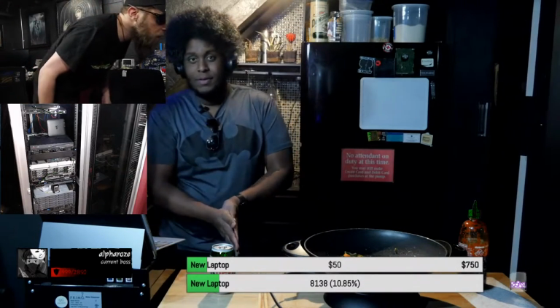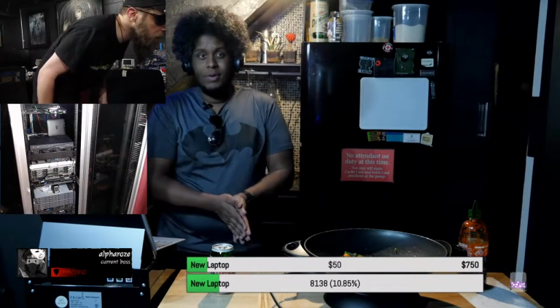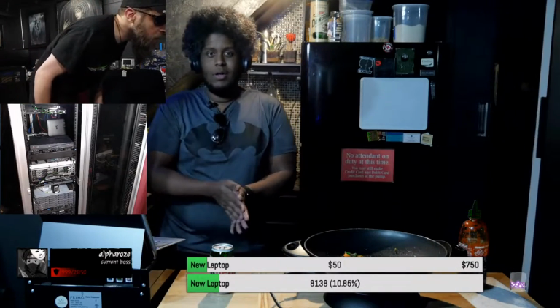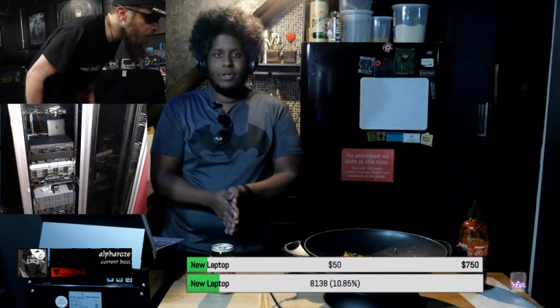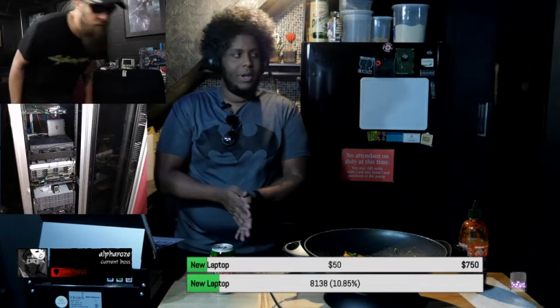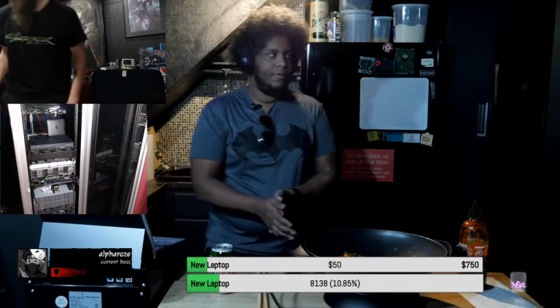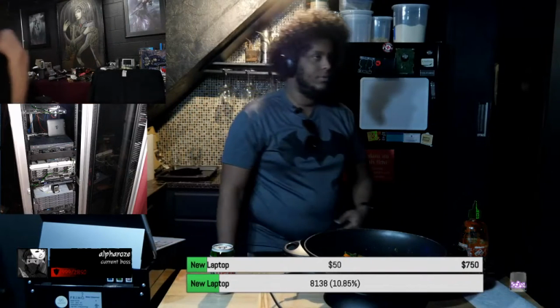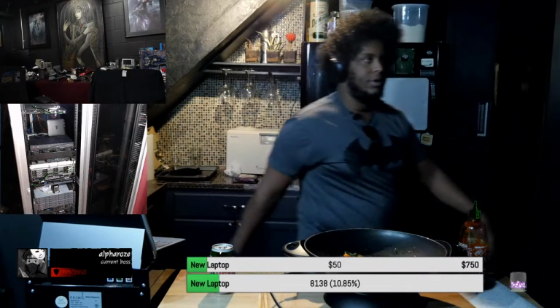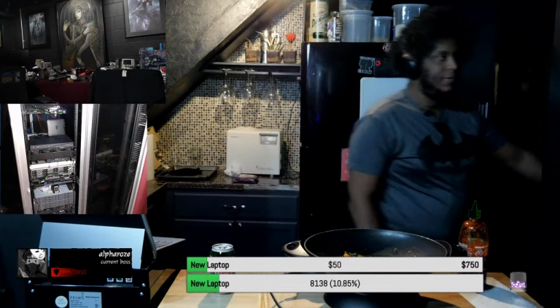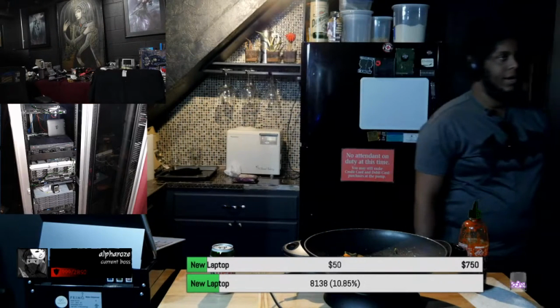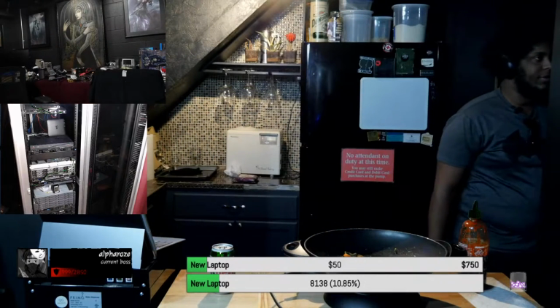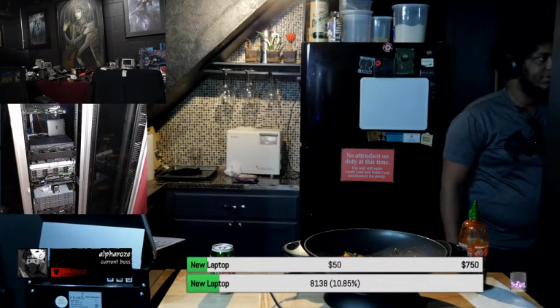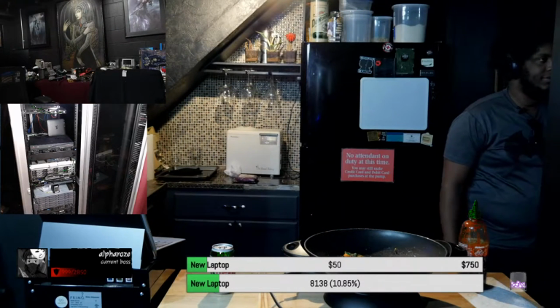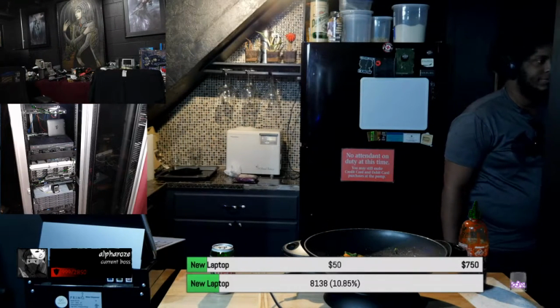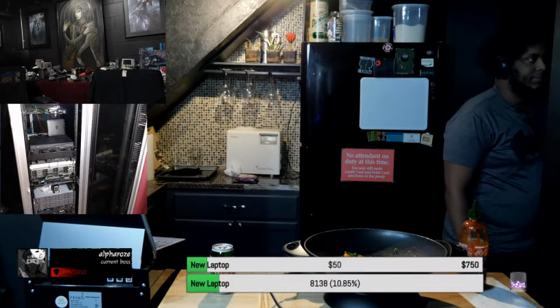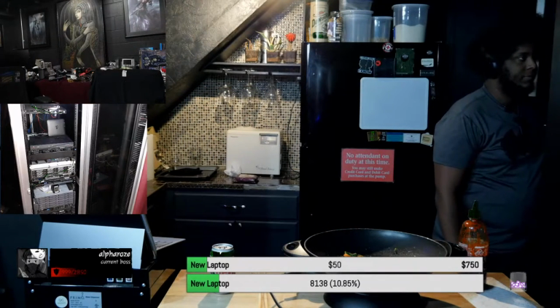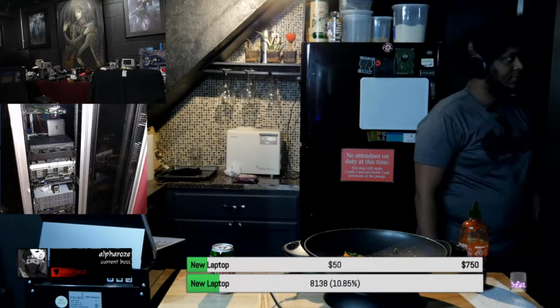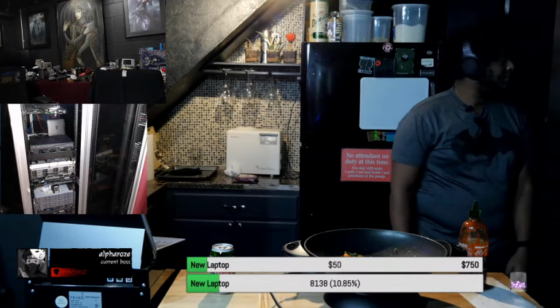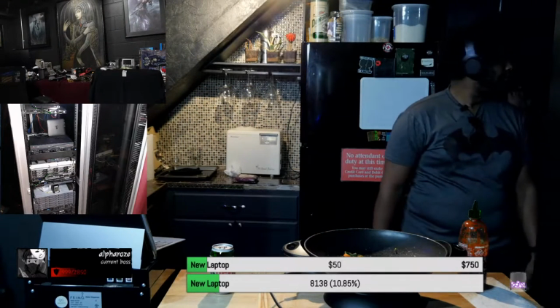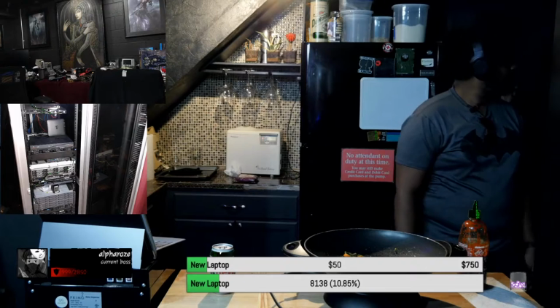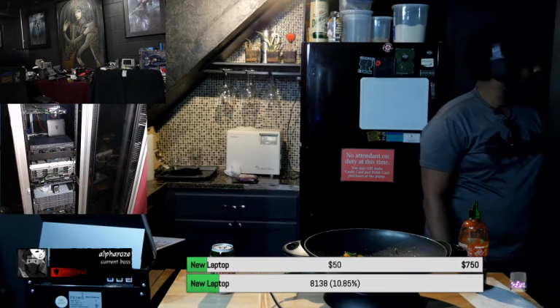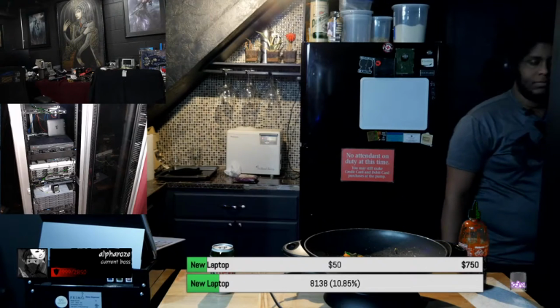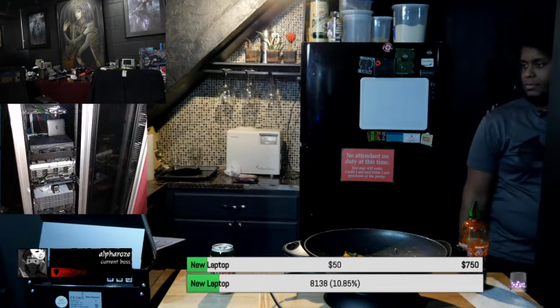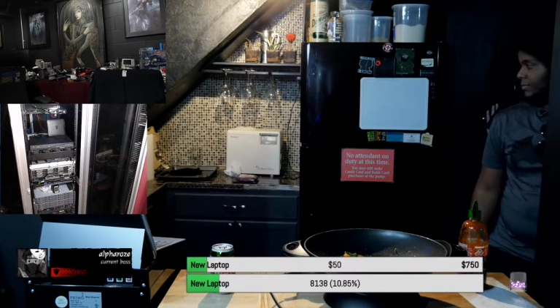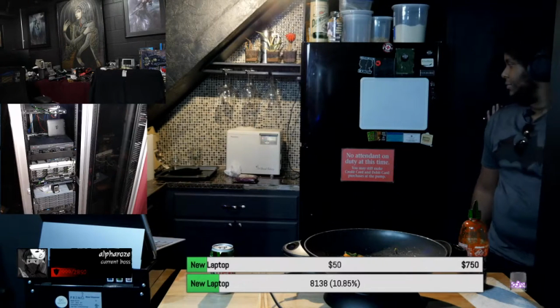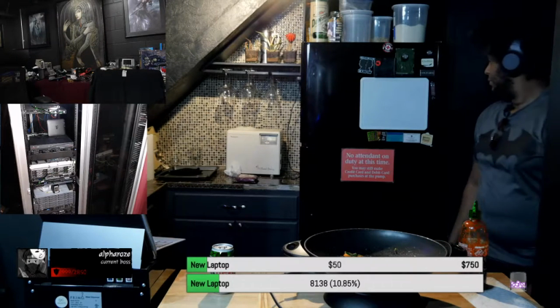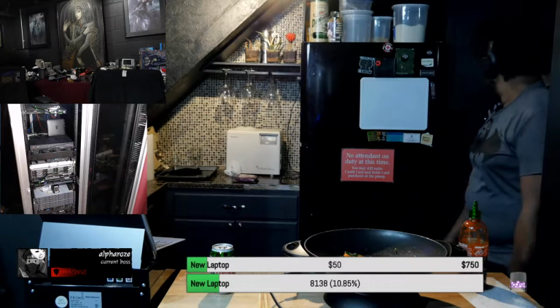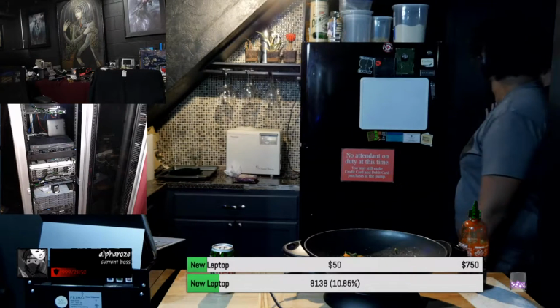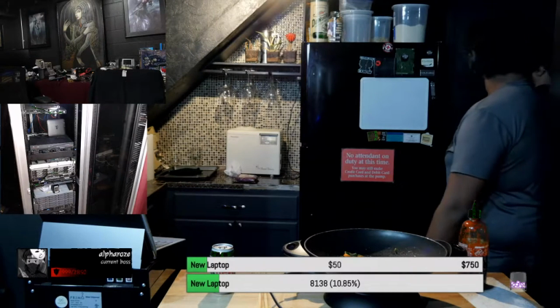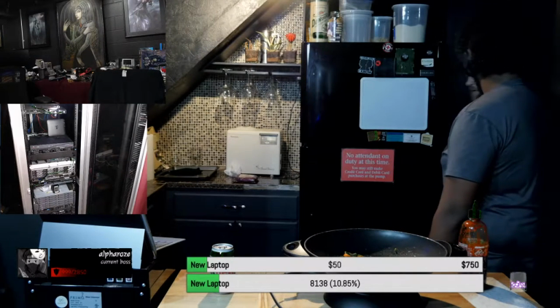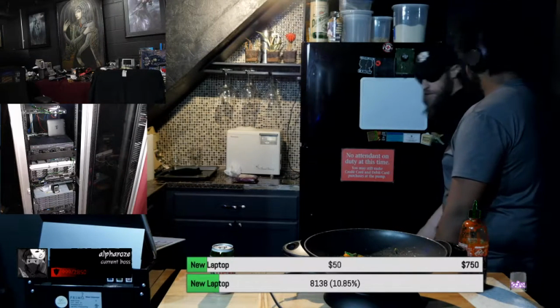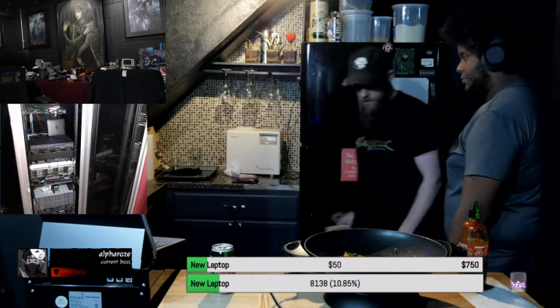Woo! There's a vault underground — mostly underground.